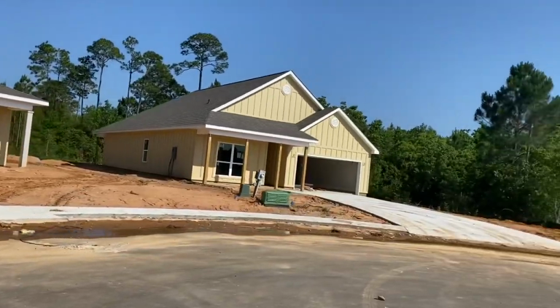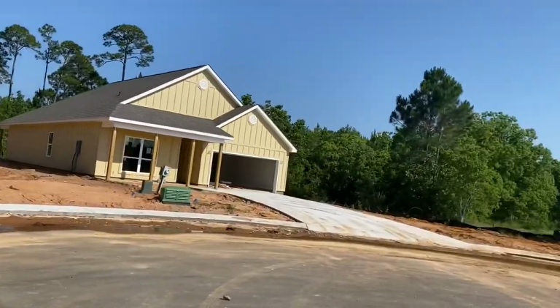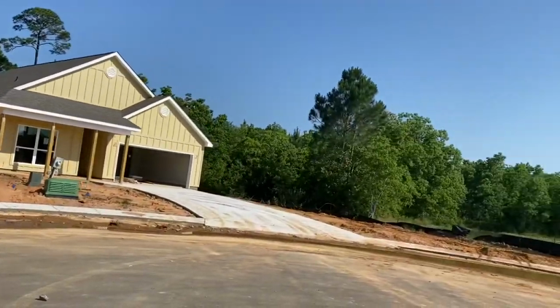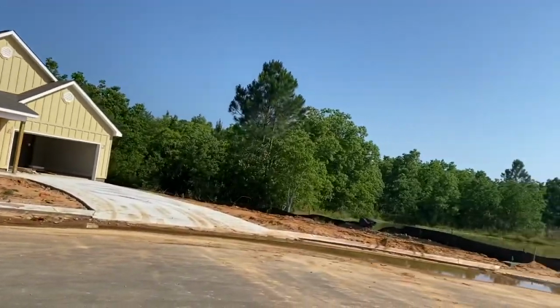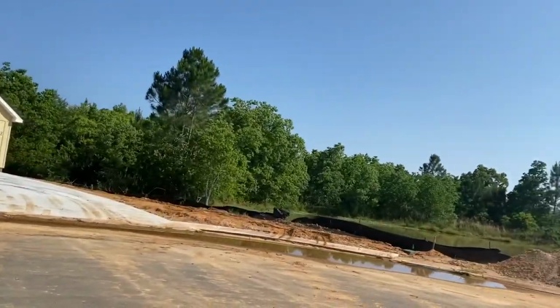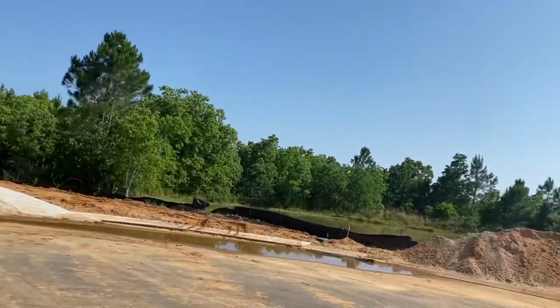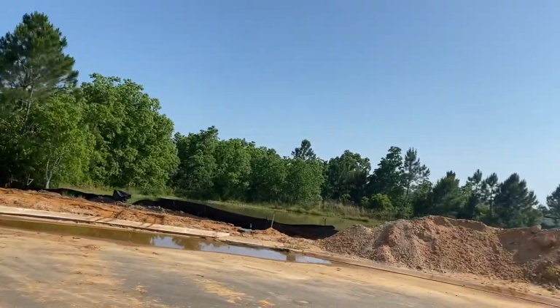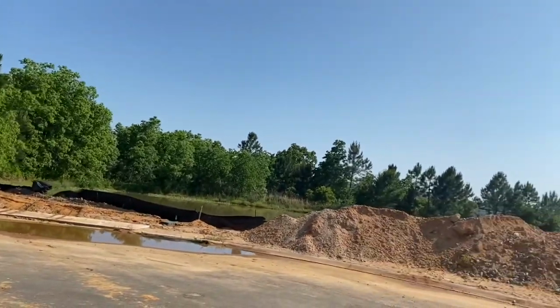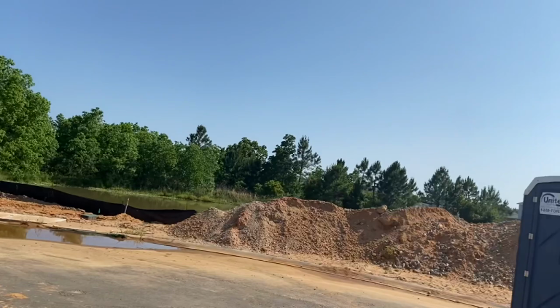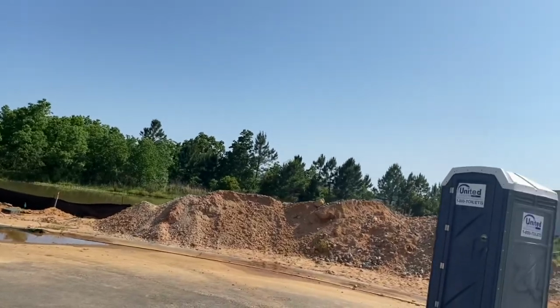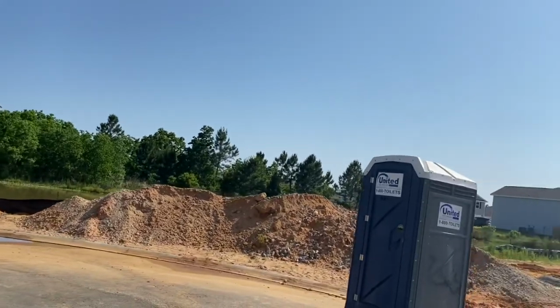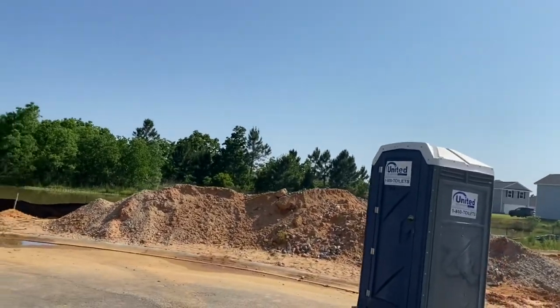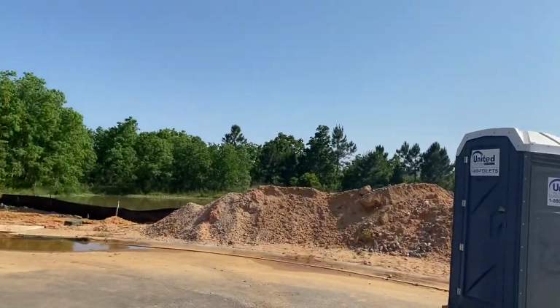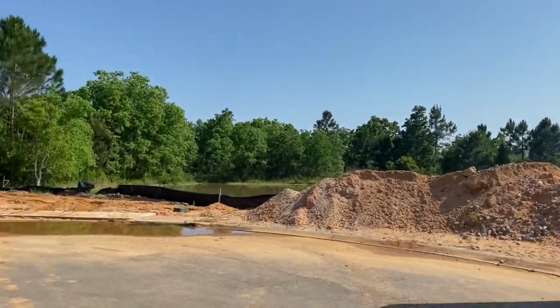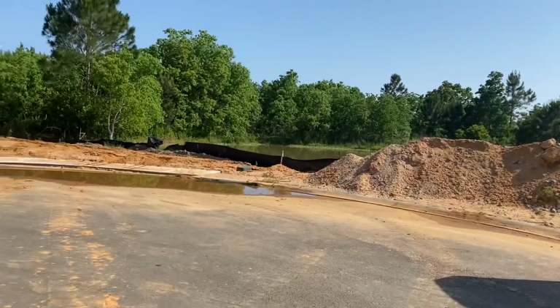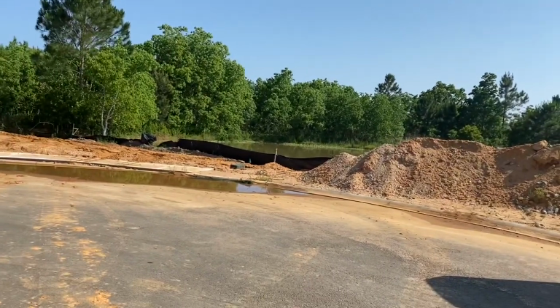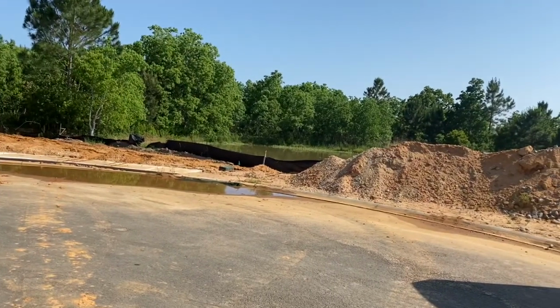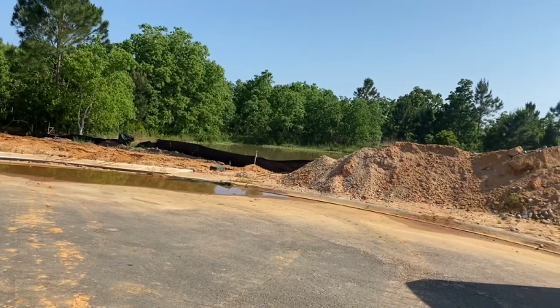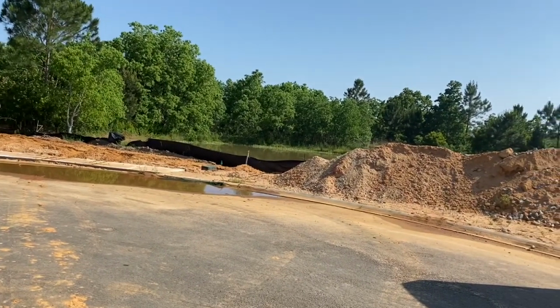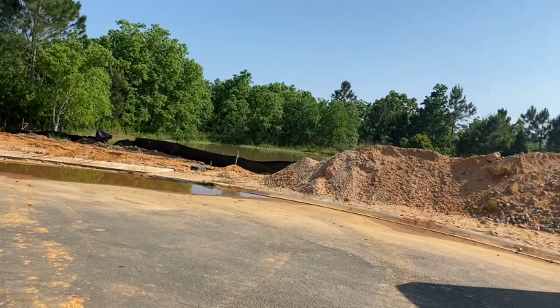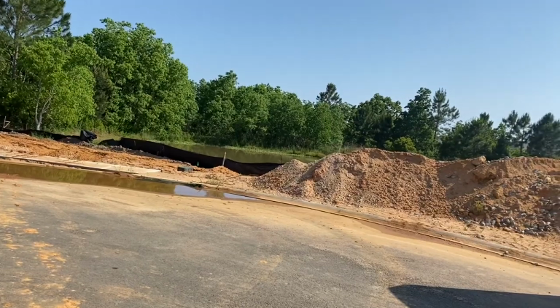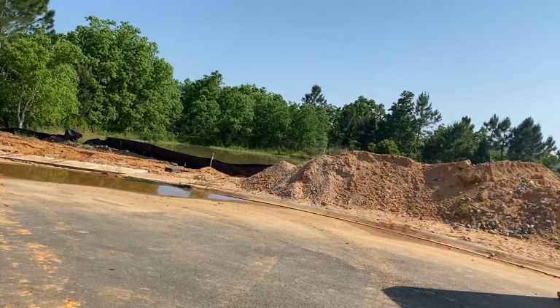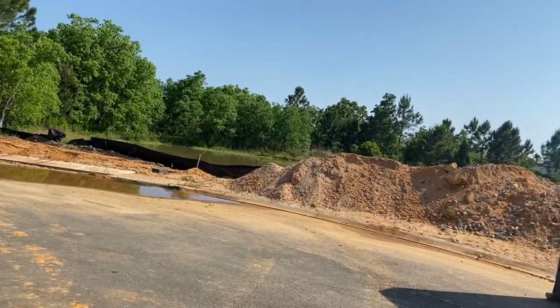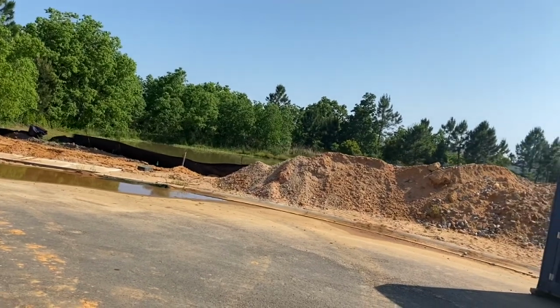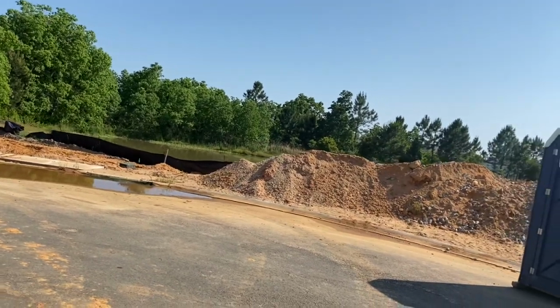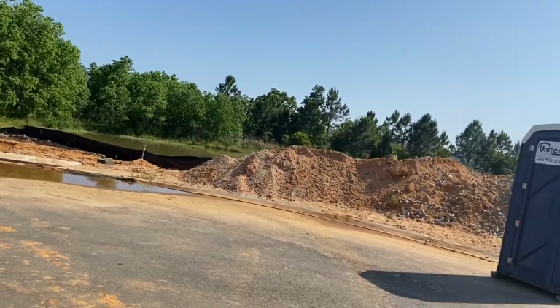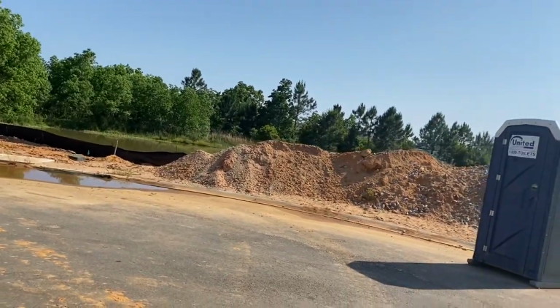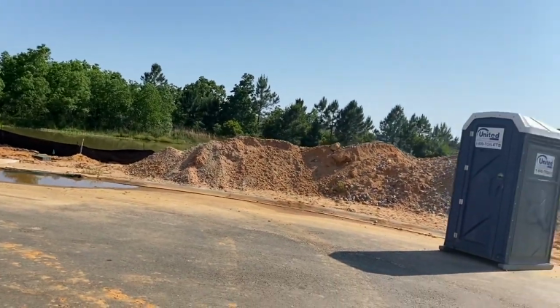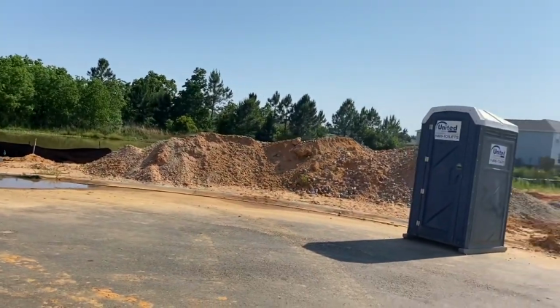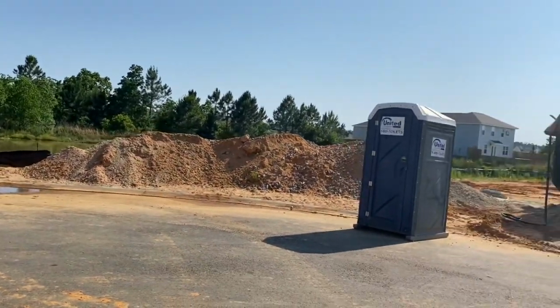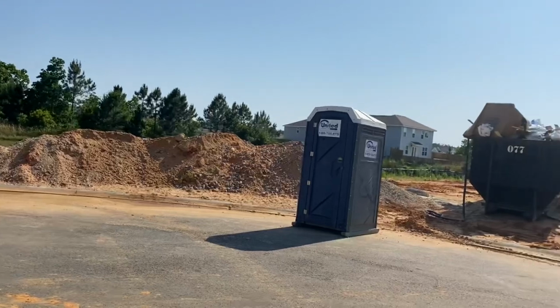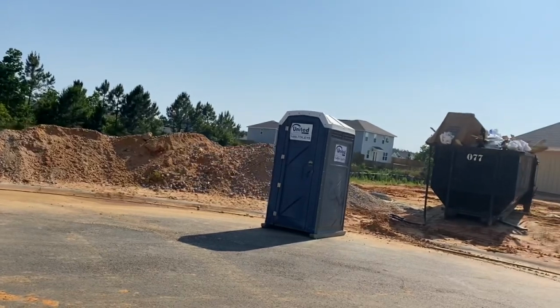There's a little pond here. You can't really see it because we put all this material around it to keep any of the debris from construction from blowing in. But once we're finished and get this all leveled out, that'll be really pretty.